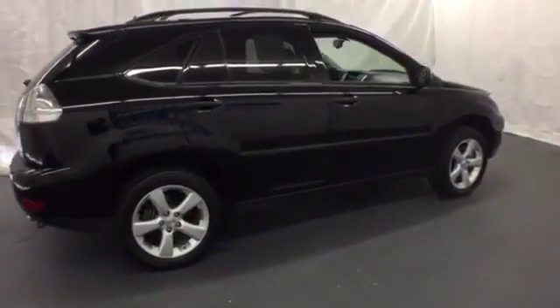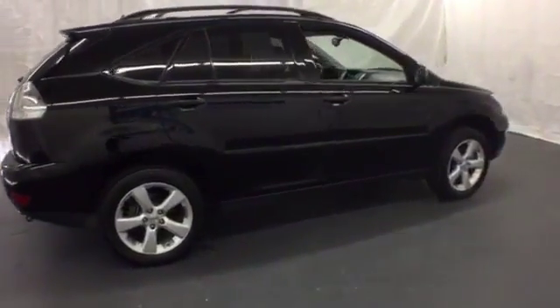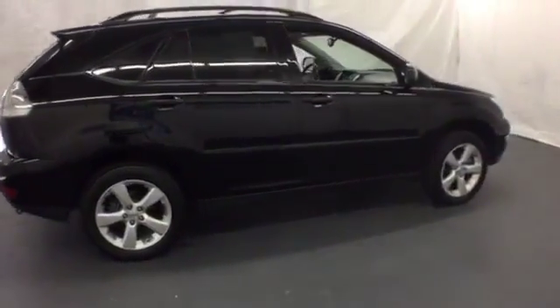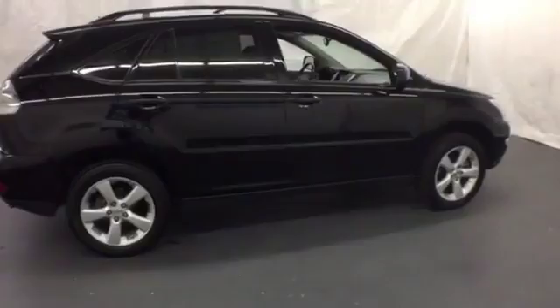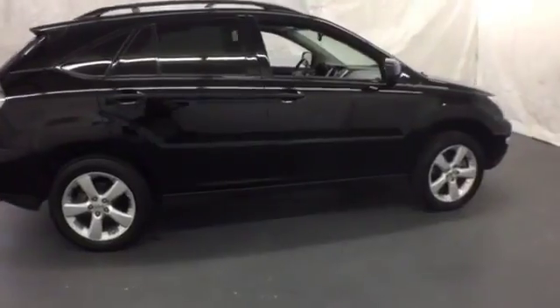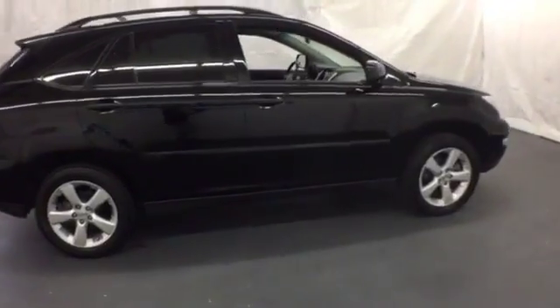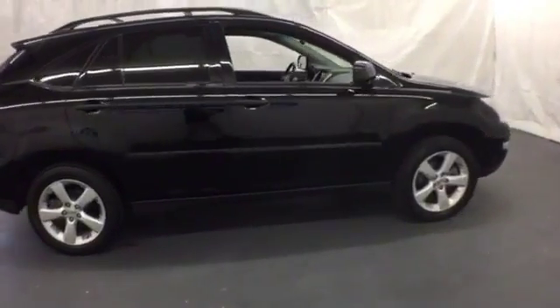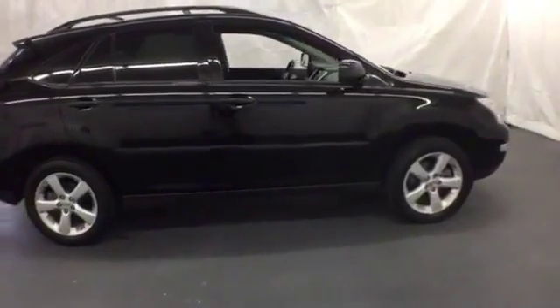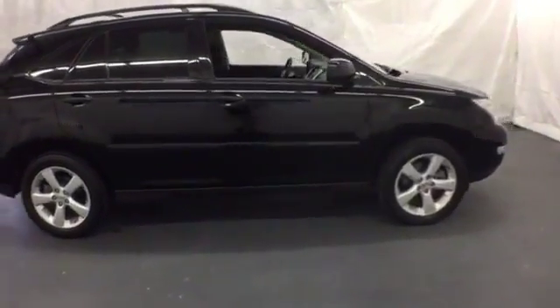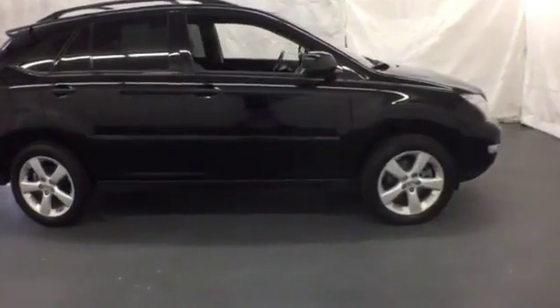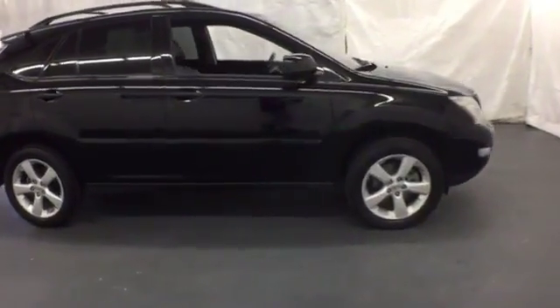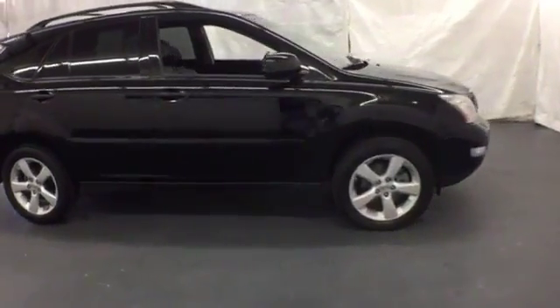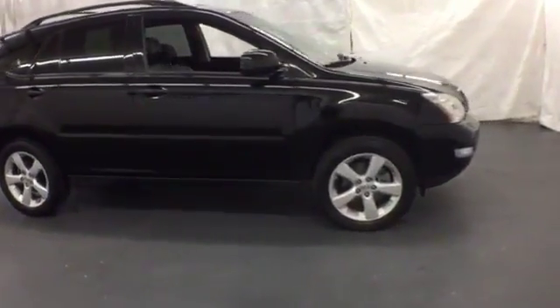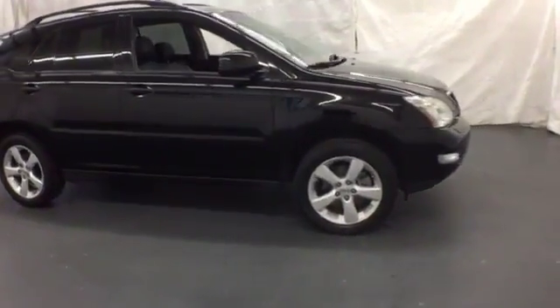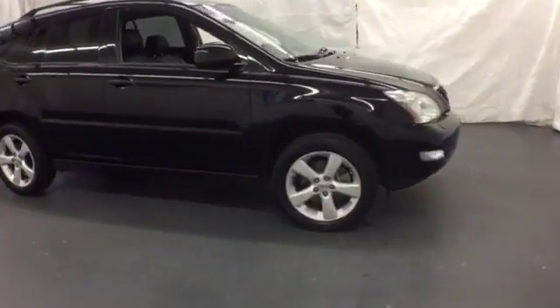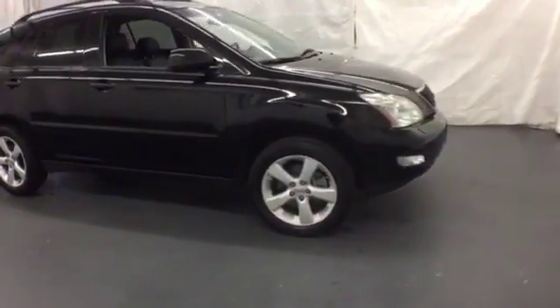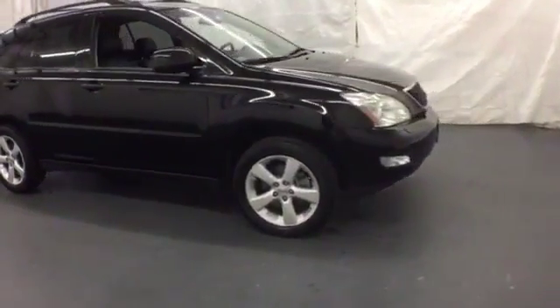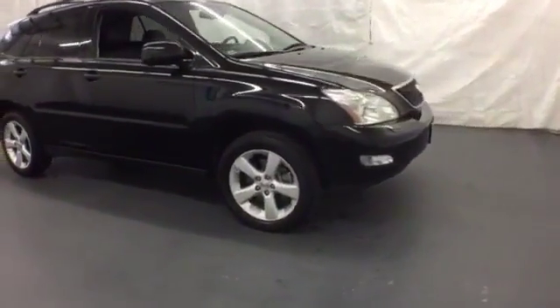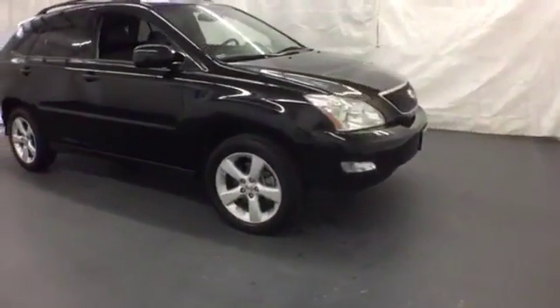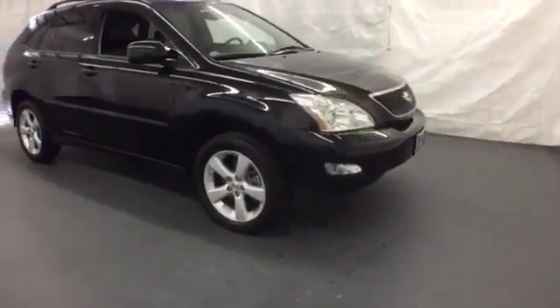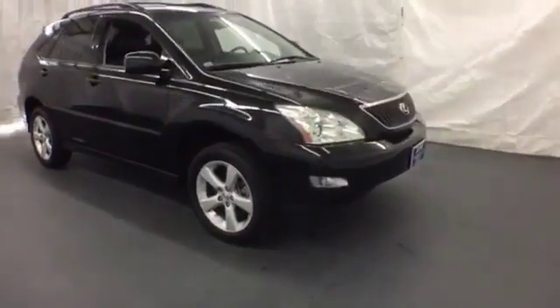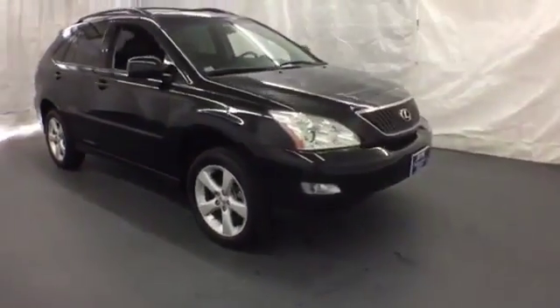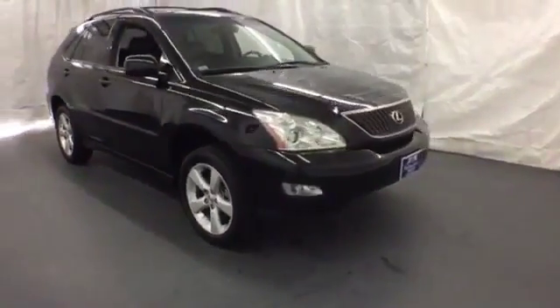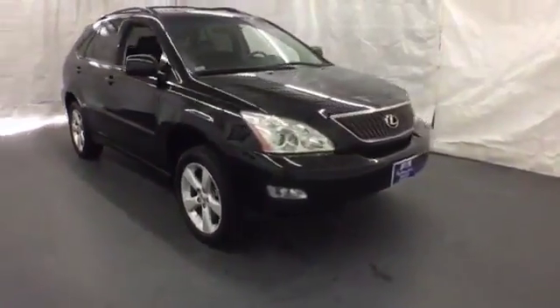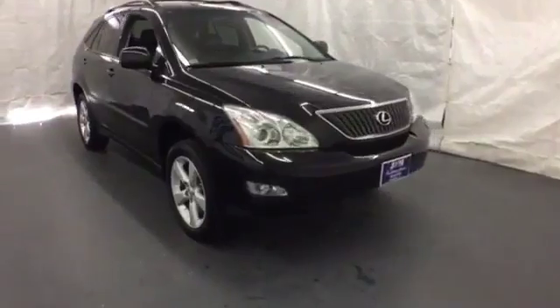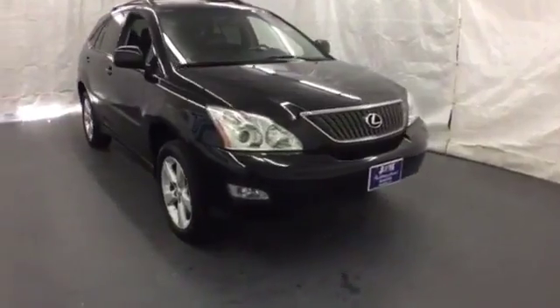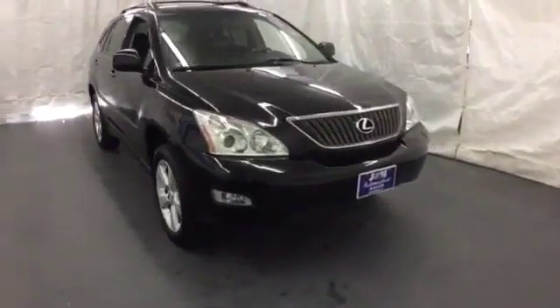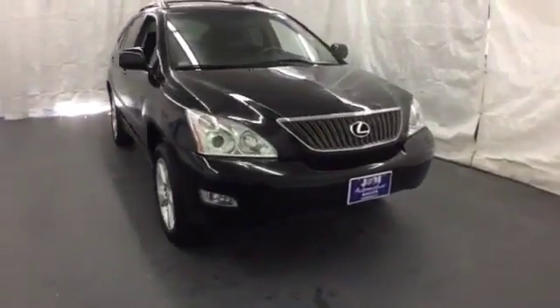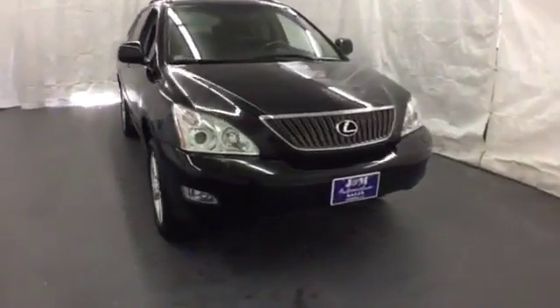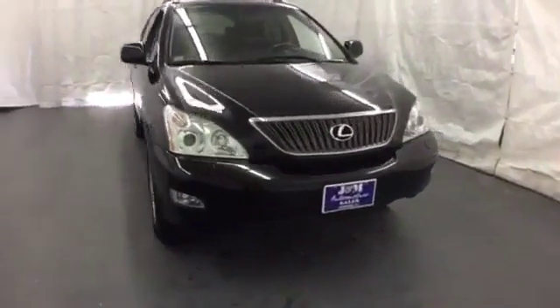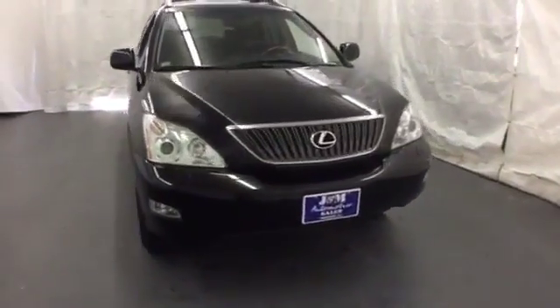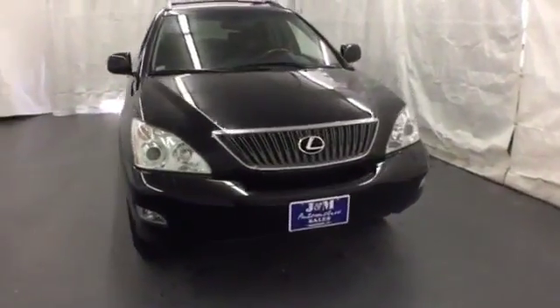This versatile RX330 offers the best of all worlds with its silky smooth ride, spacious interior, and unsurpassed refinement.